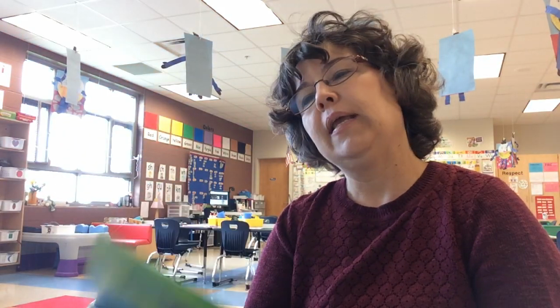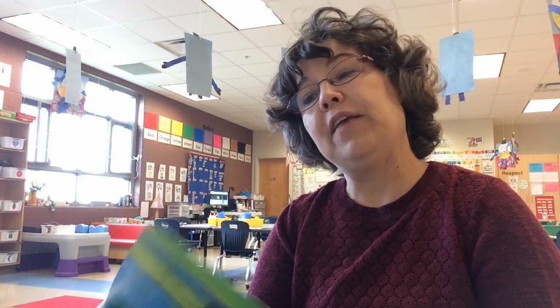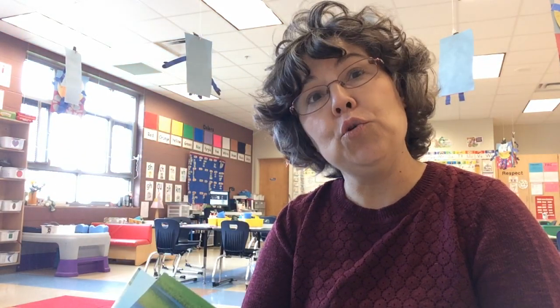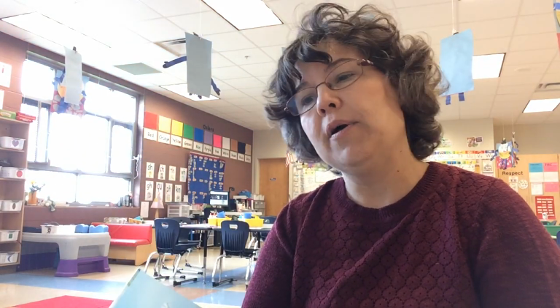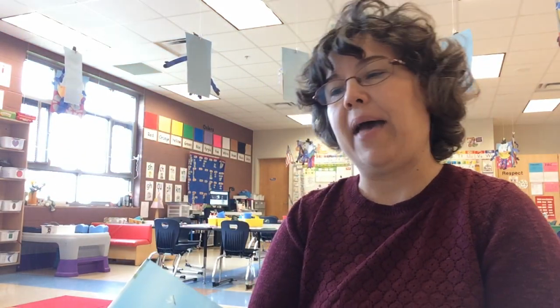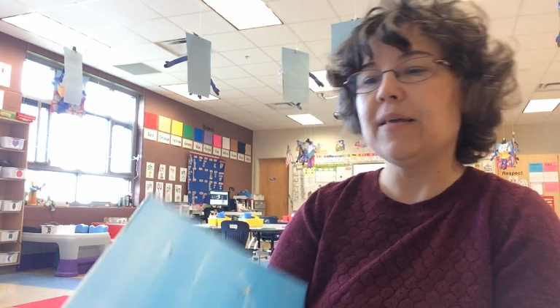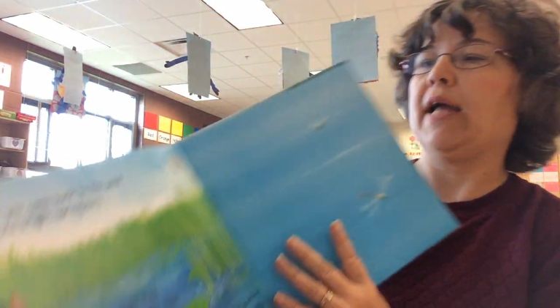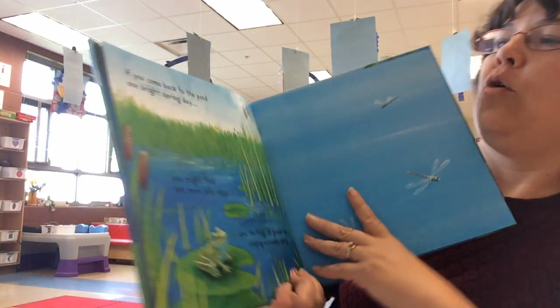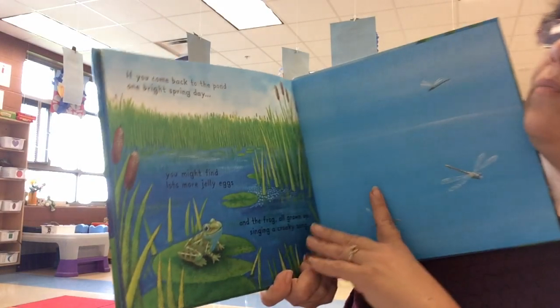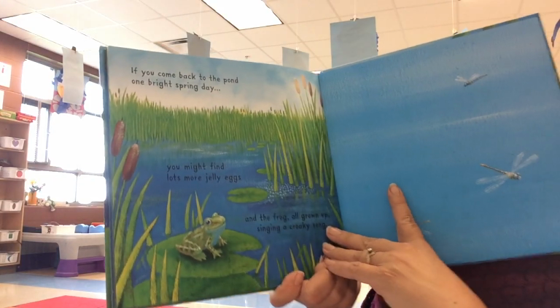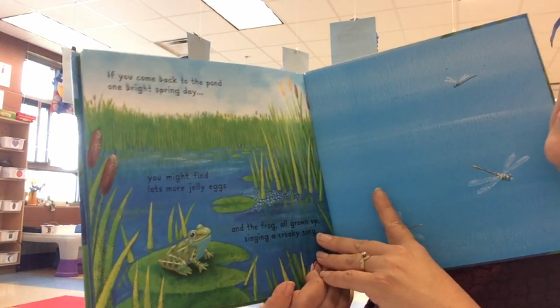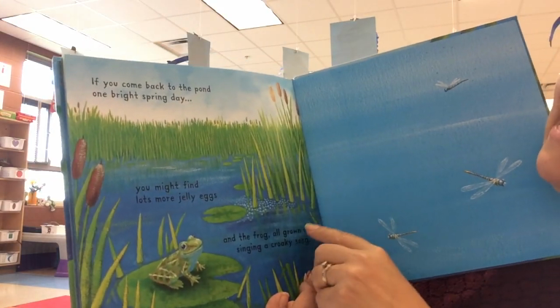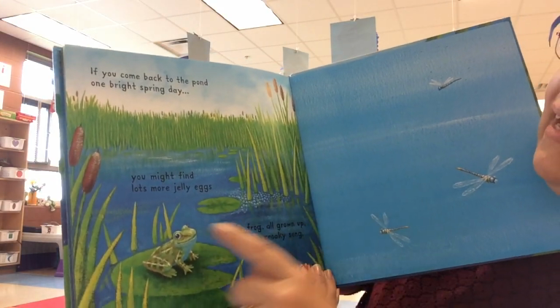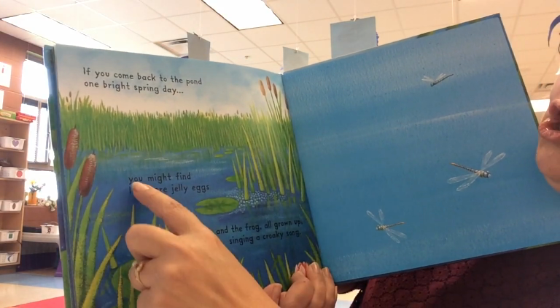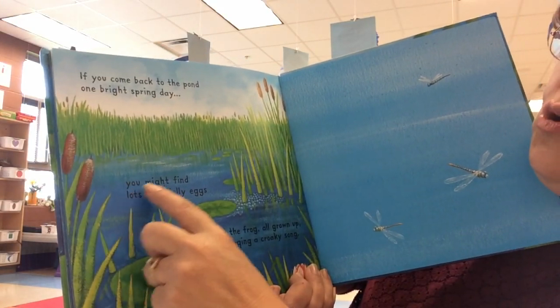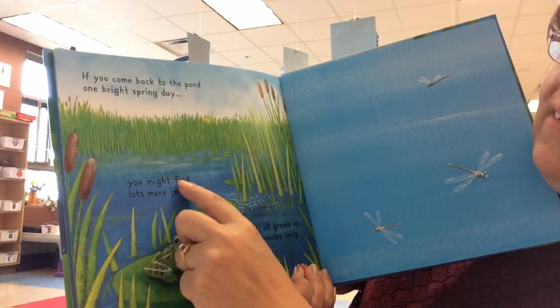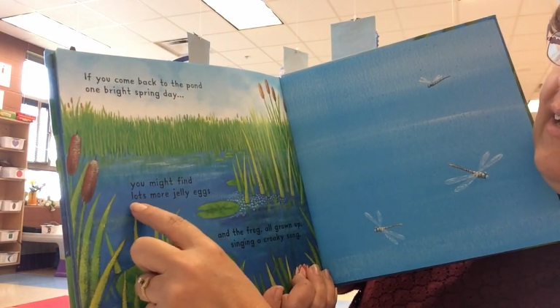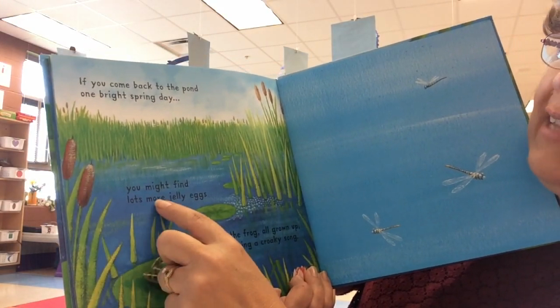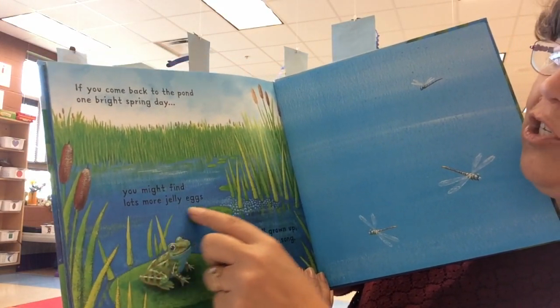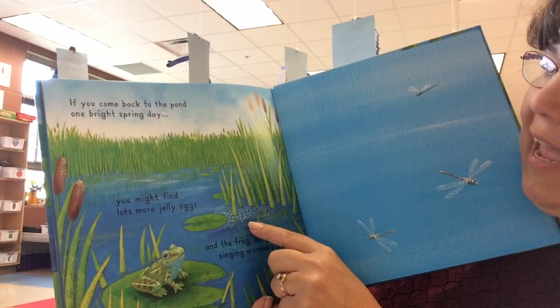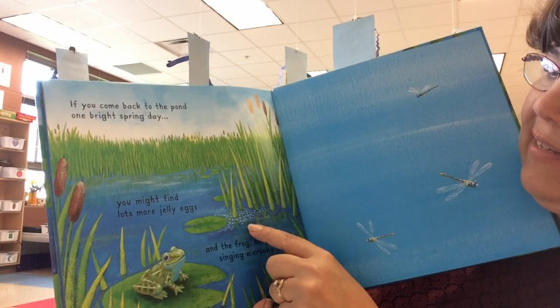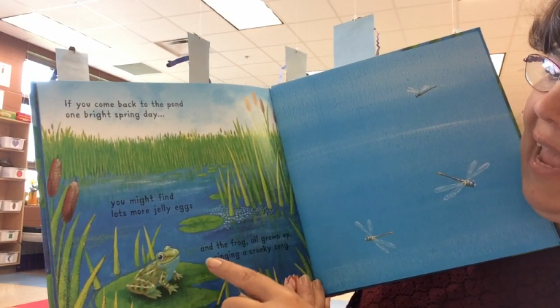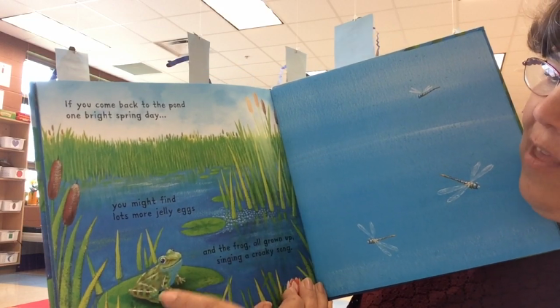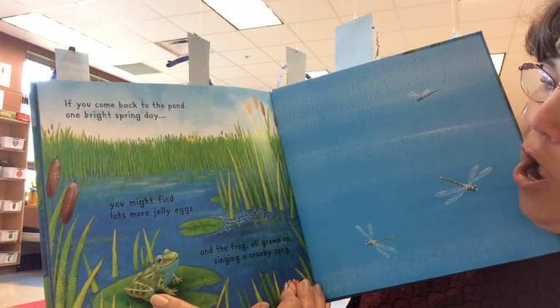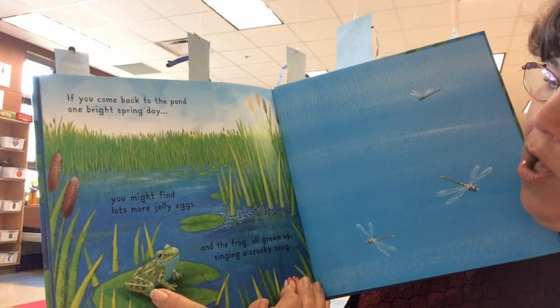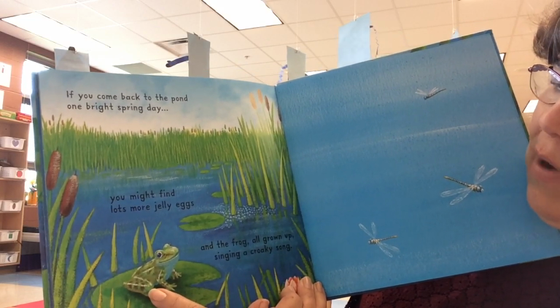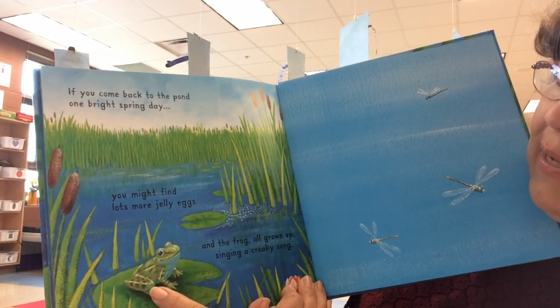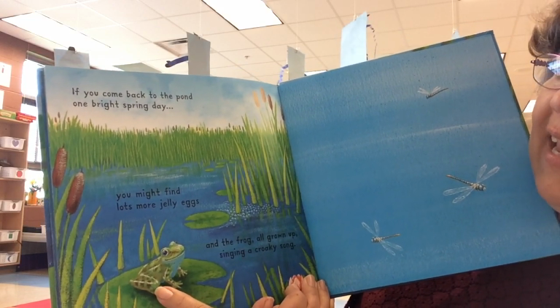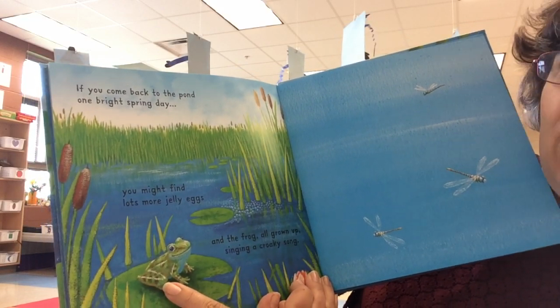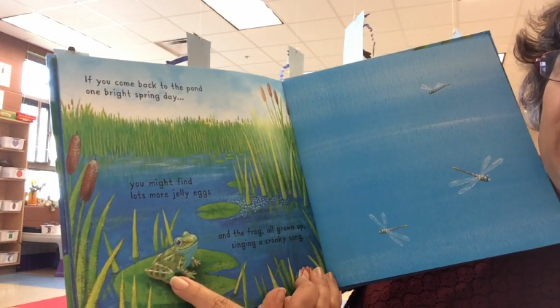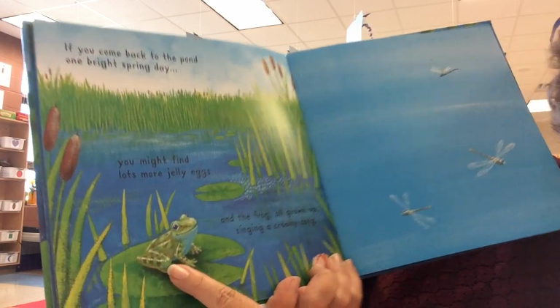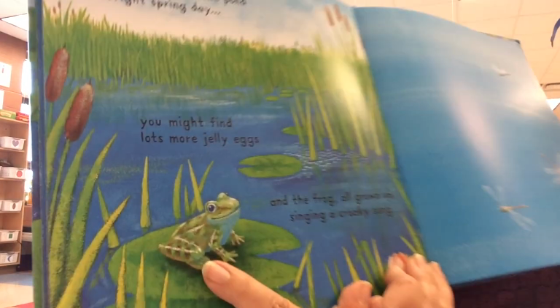If you come back to the pond one bright spring day, you might find lots more jelly eggs. And the frog, all grown up, singing a croaky song.